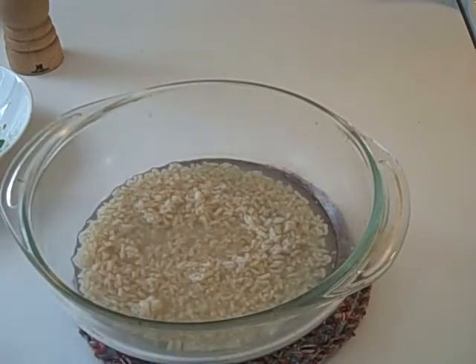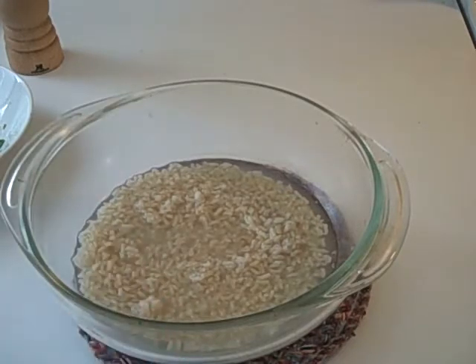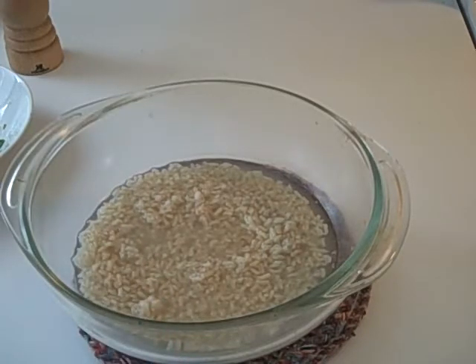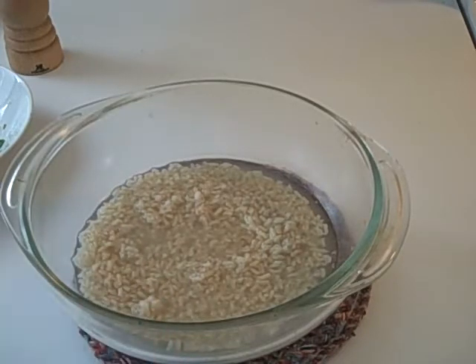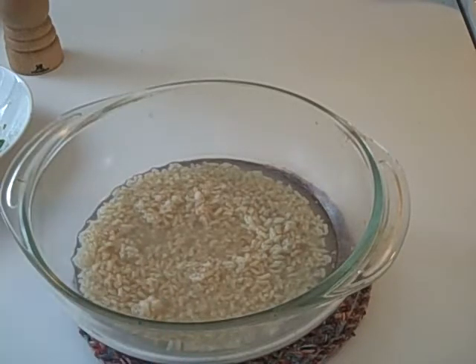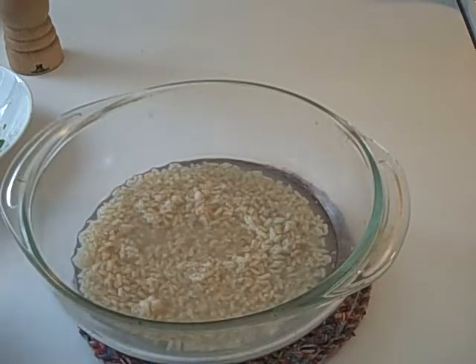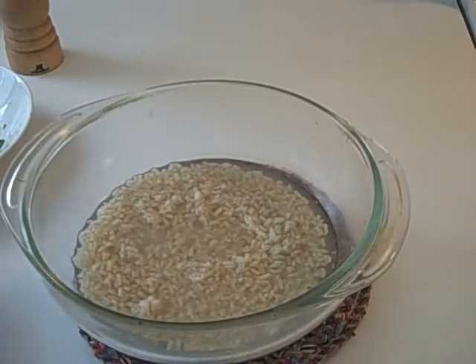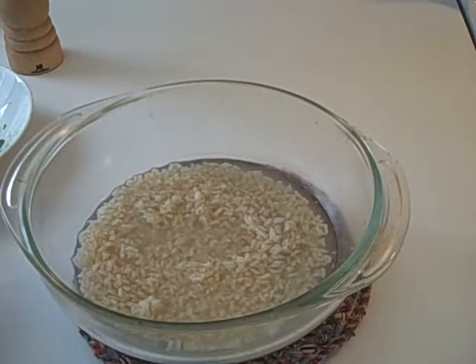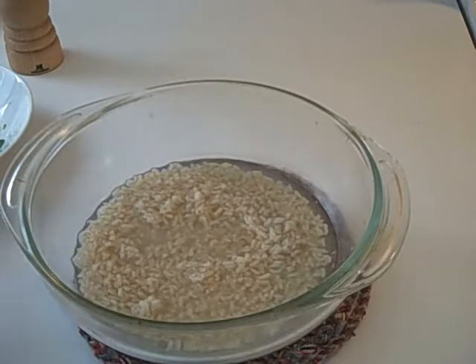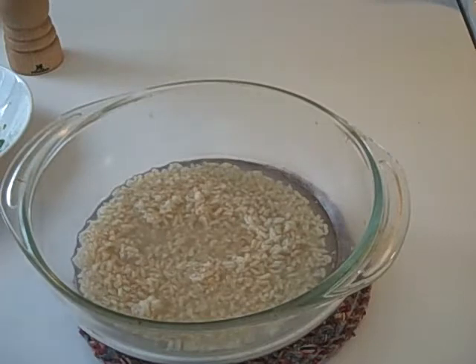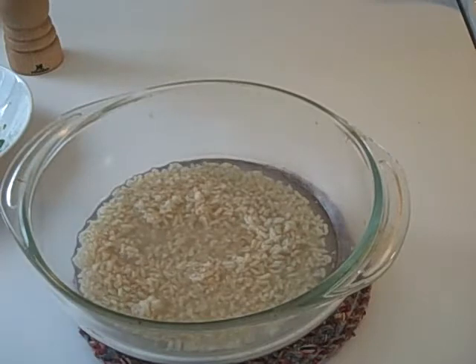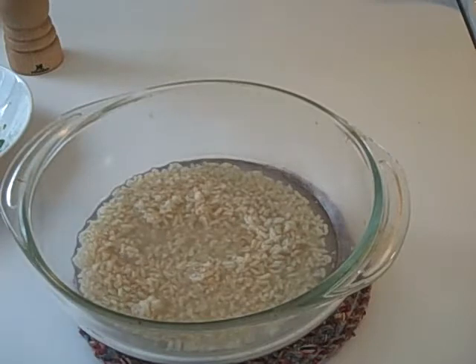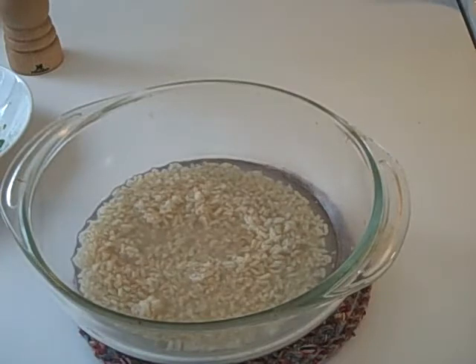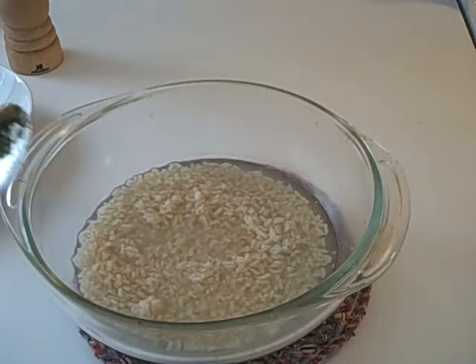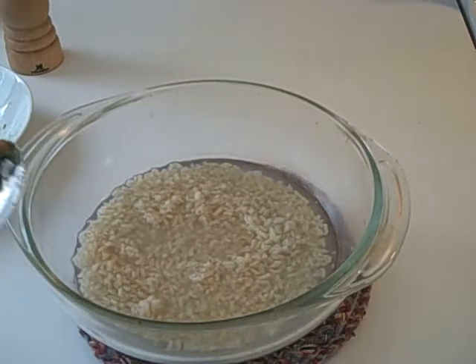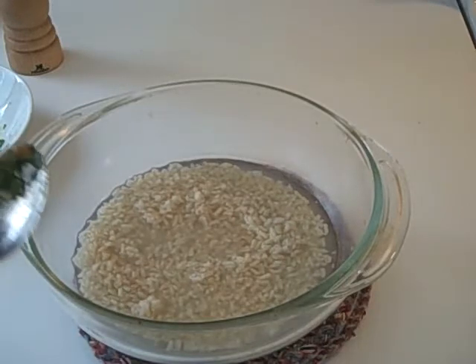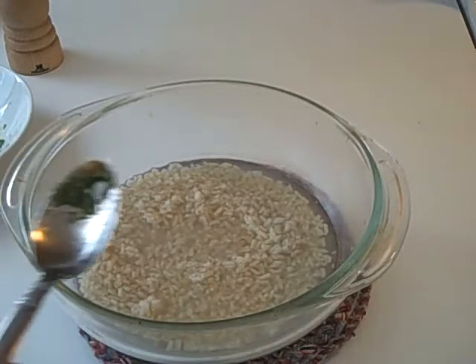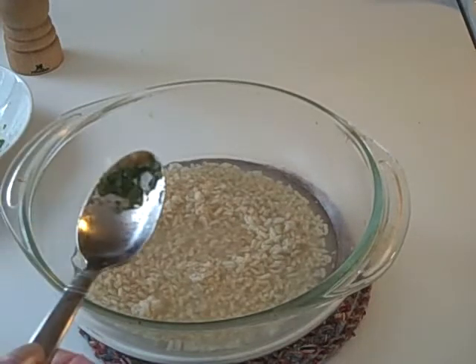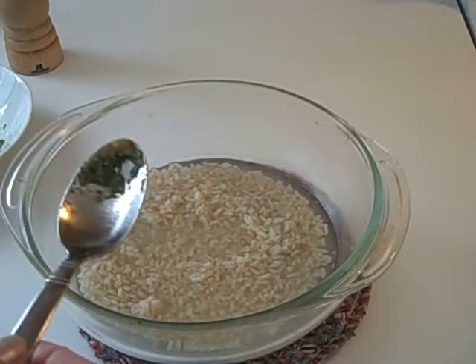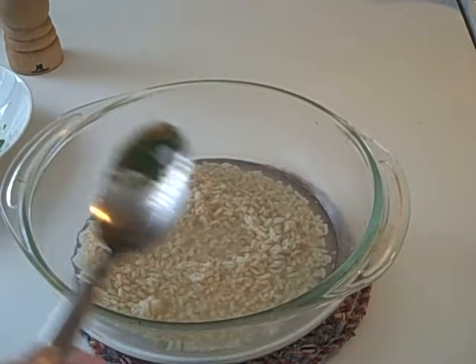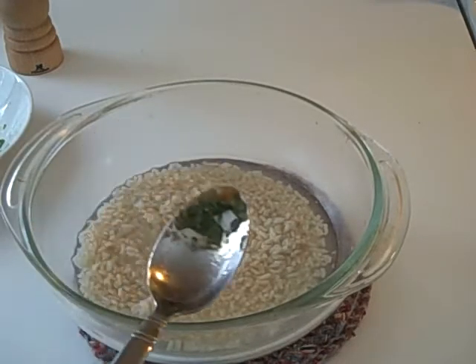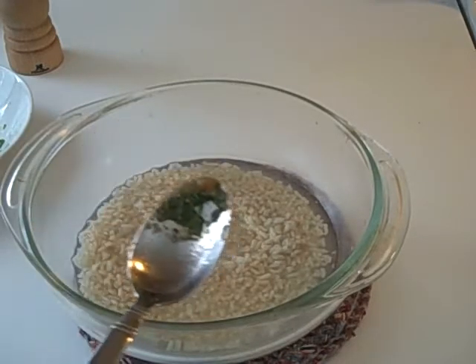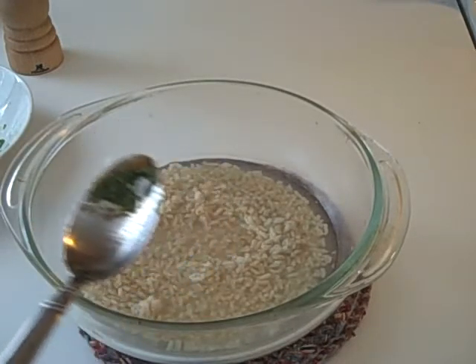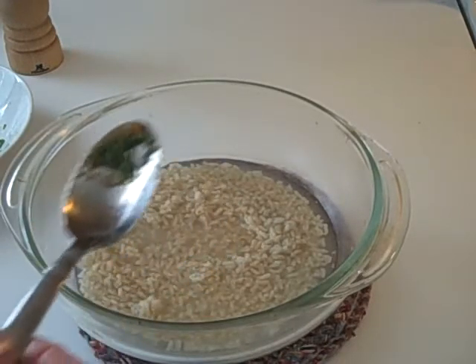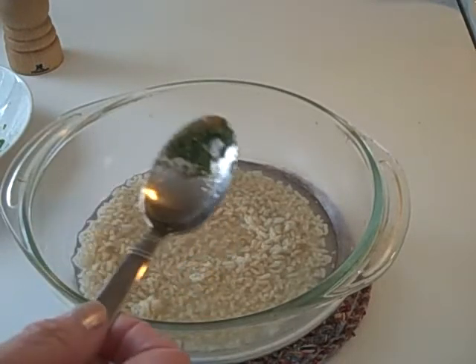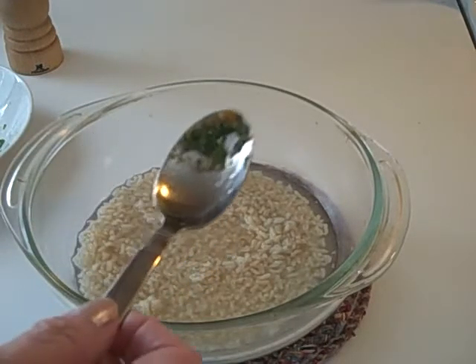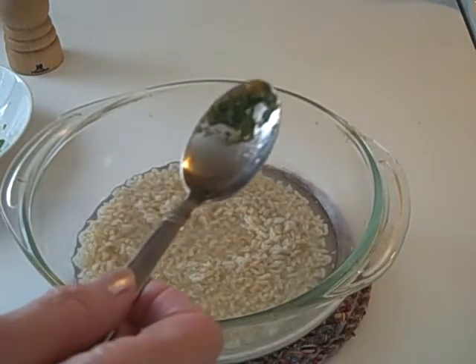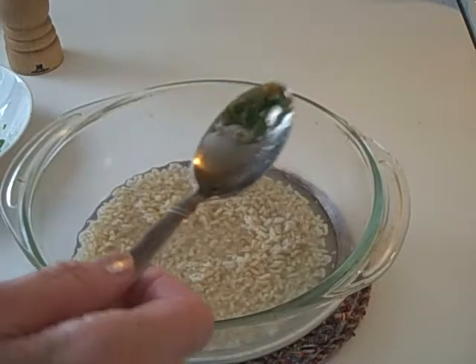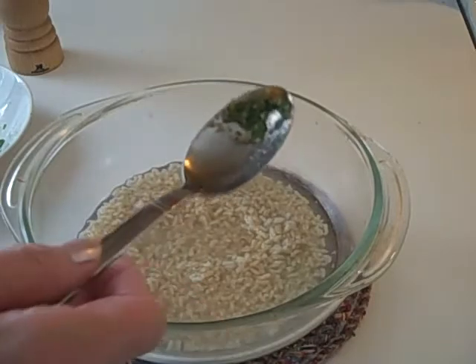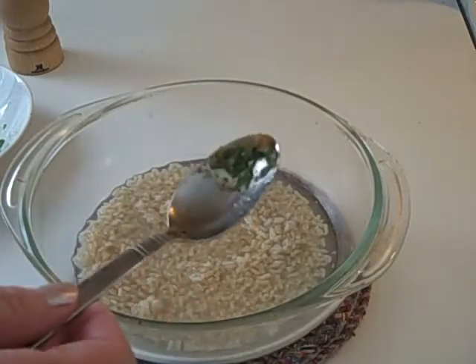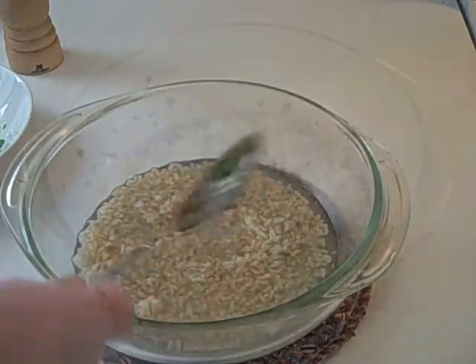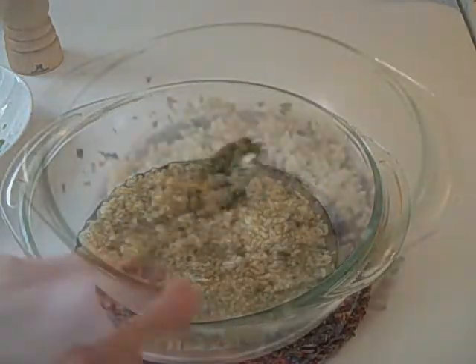When I wrote this recipe I was using just white rice — not parboiled, but regular white rice — and it doesn't take so long to cook.